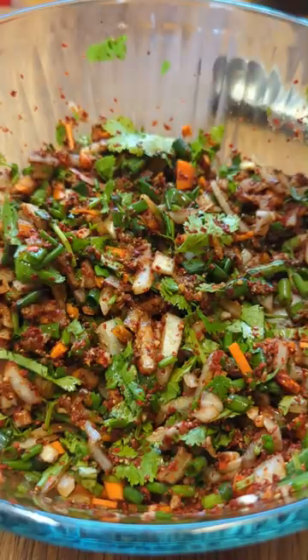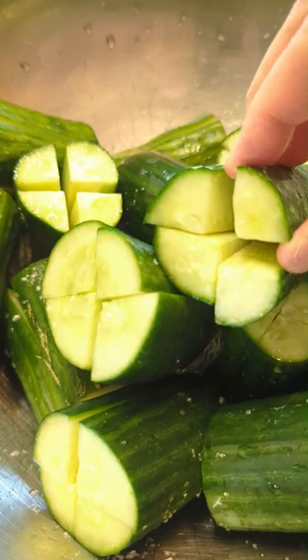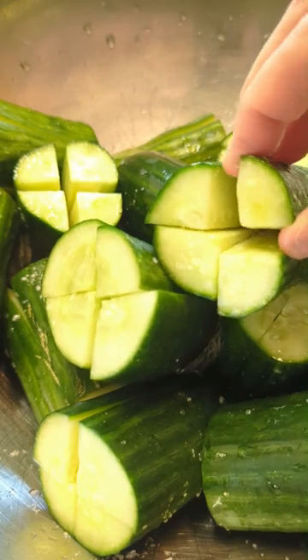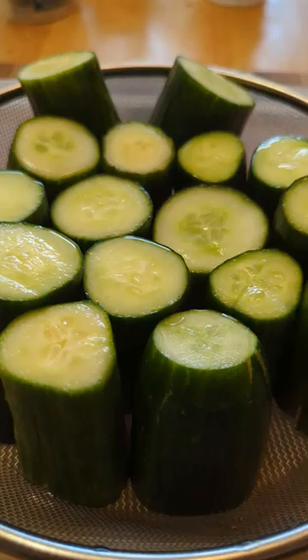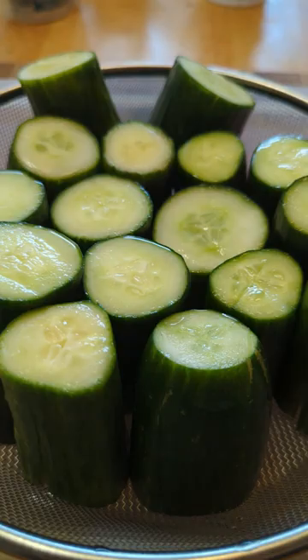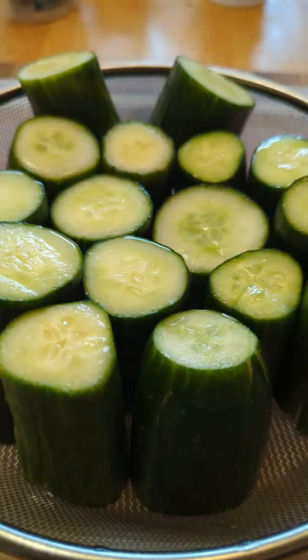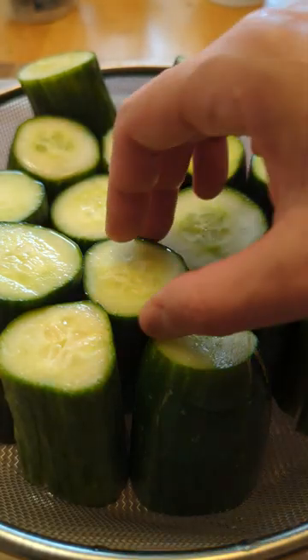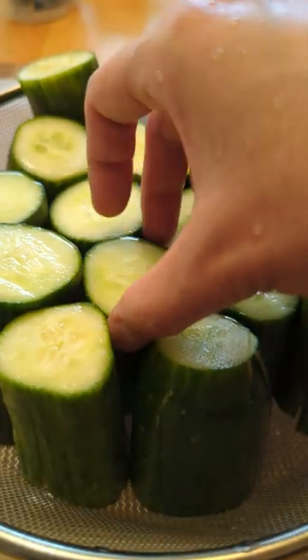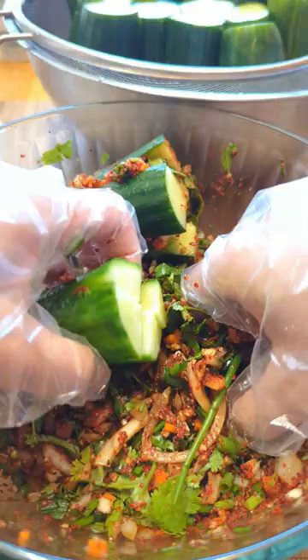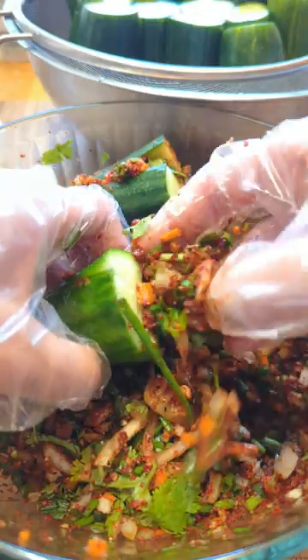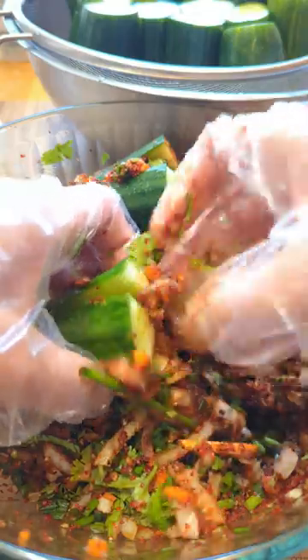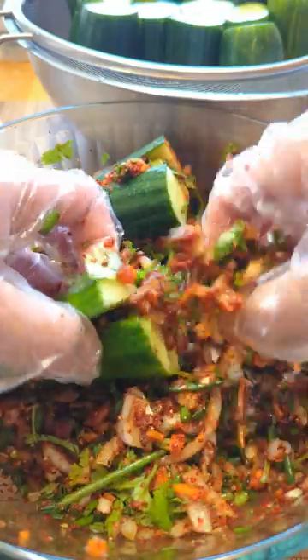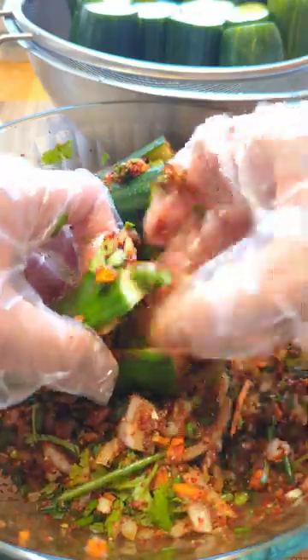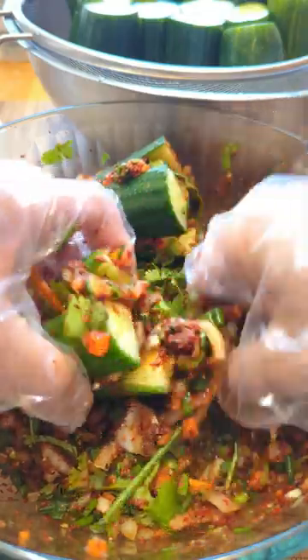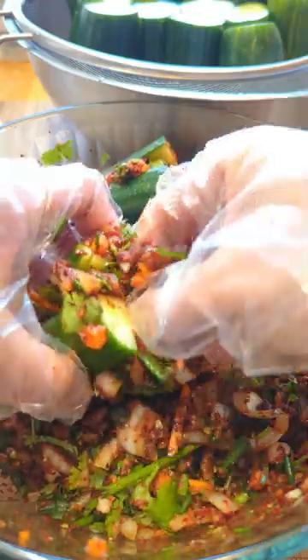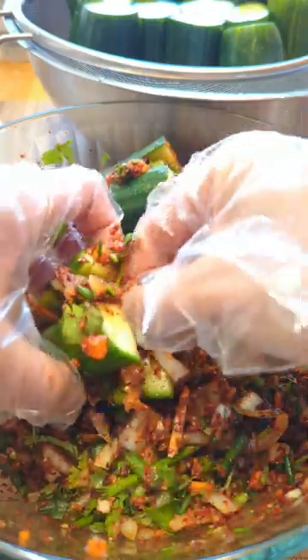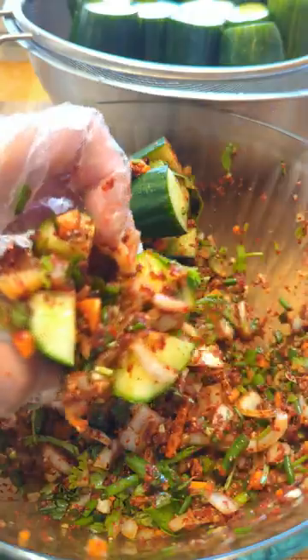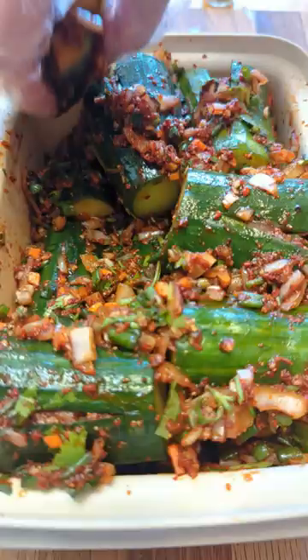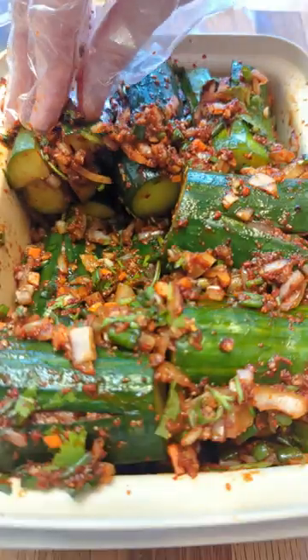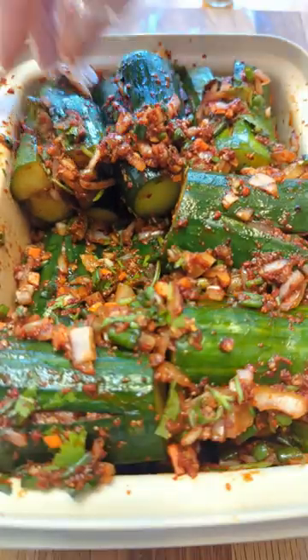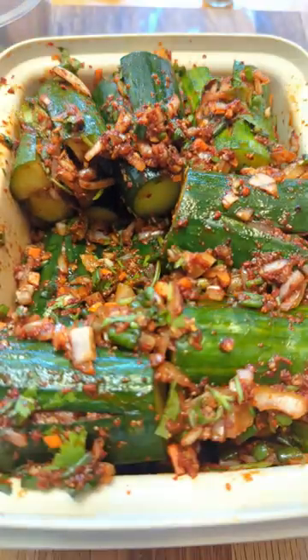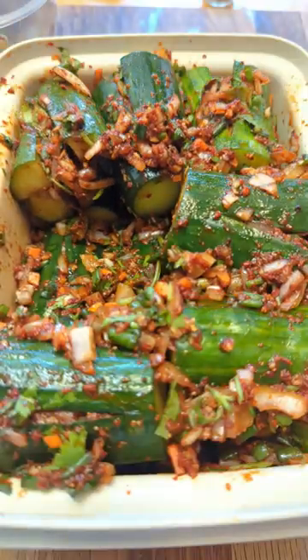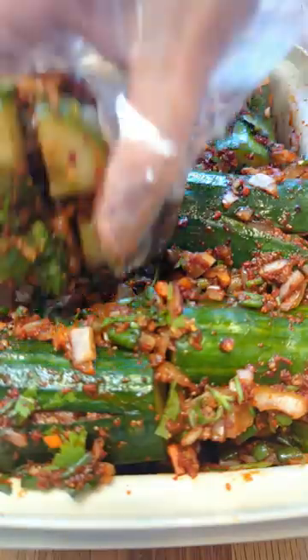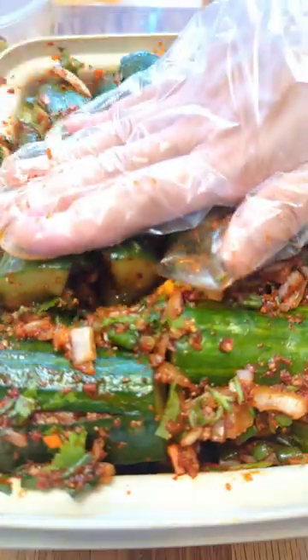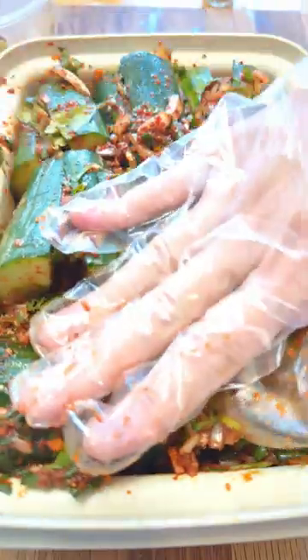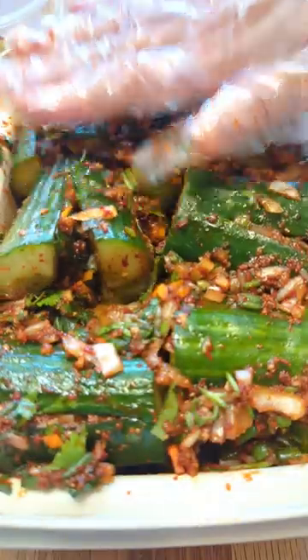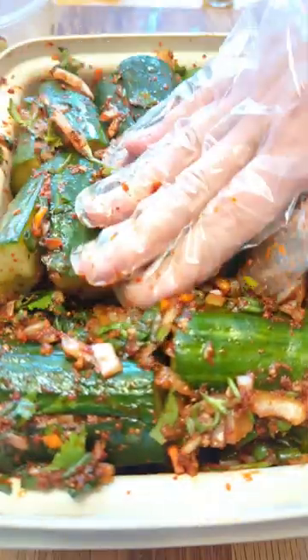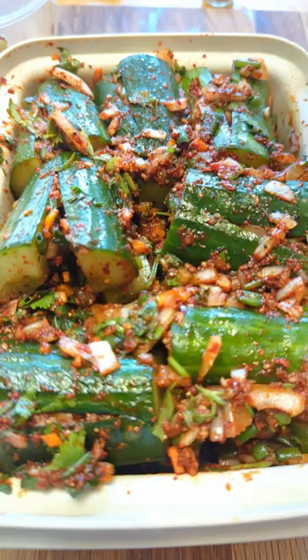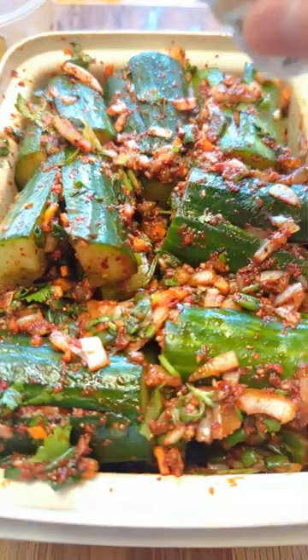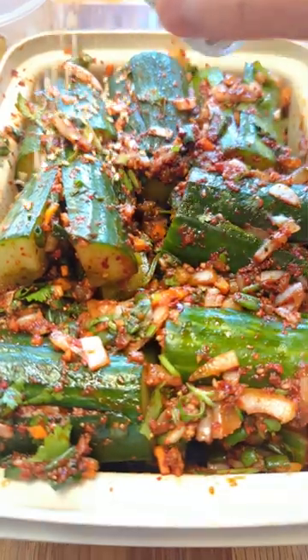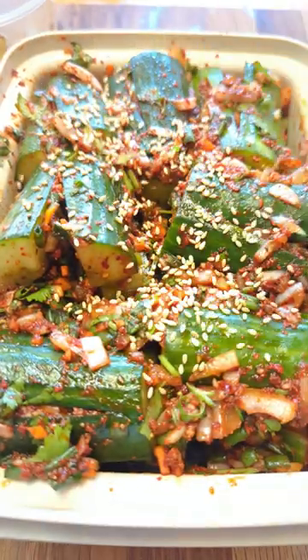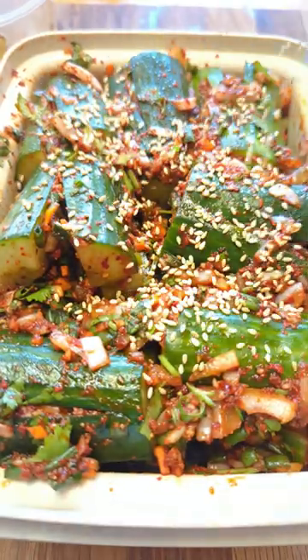In 30 minutes, your cucumber looks like this. Rinse and drain the excess water. Gently open each cucumber piece and place the stuffing inside. Place them in a container. It is delicious right away, or let it ferment for a few days if you like.